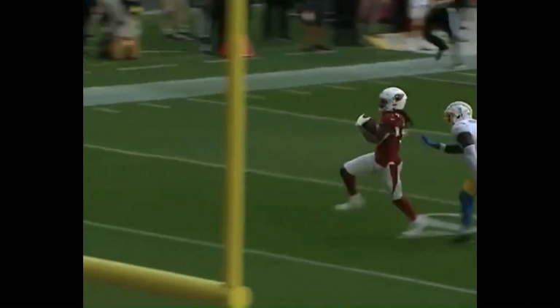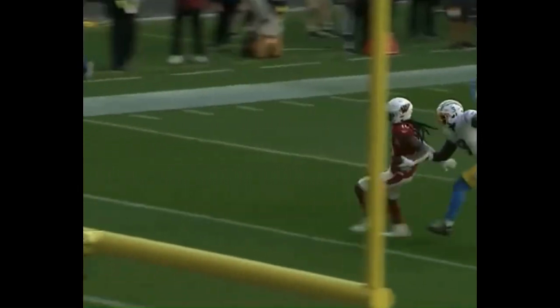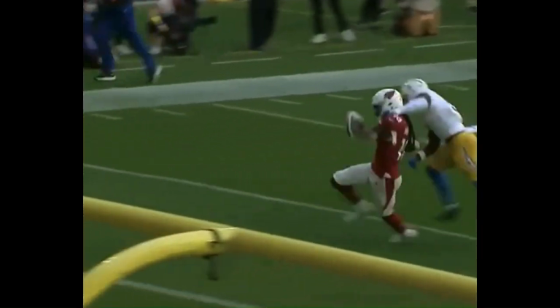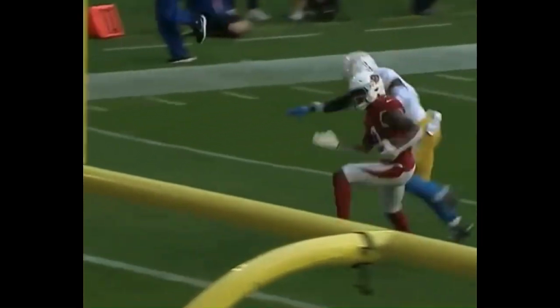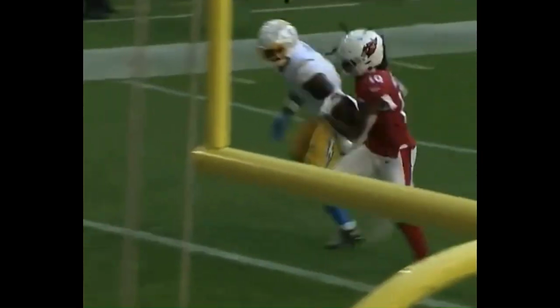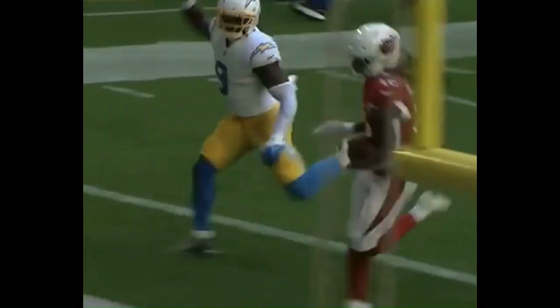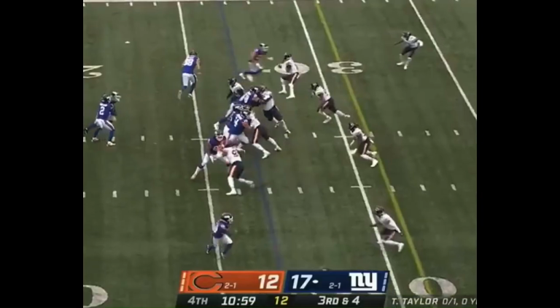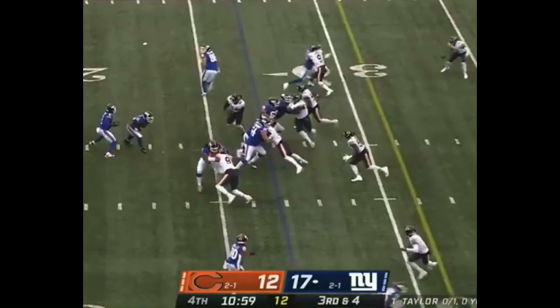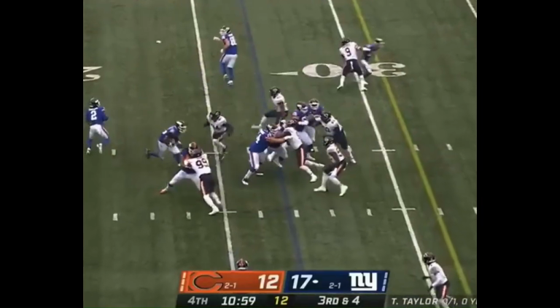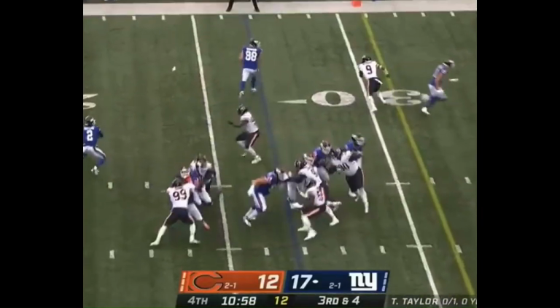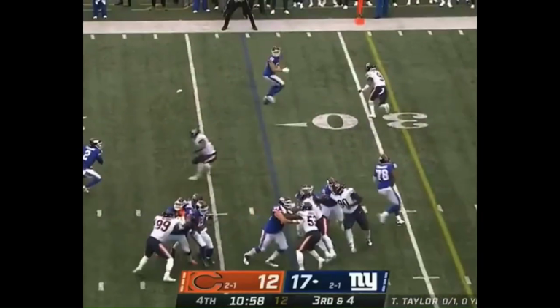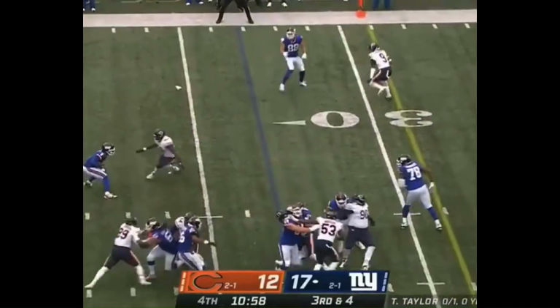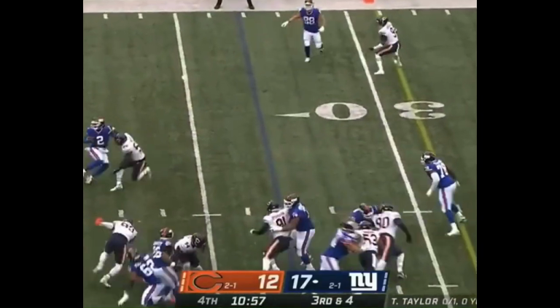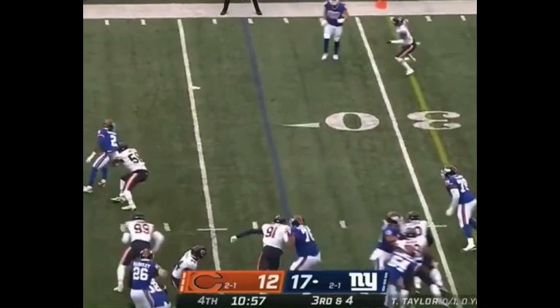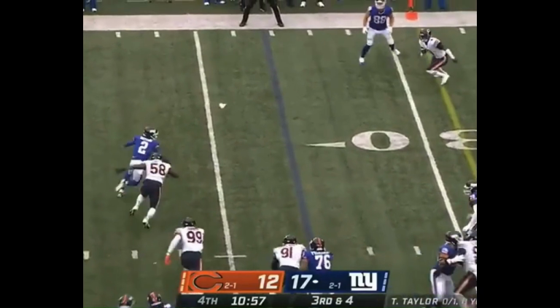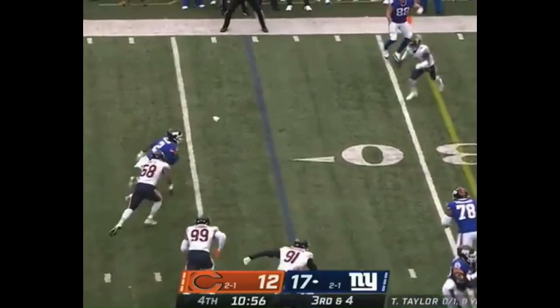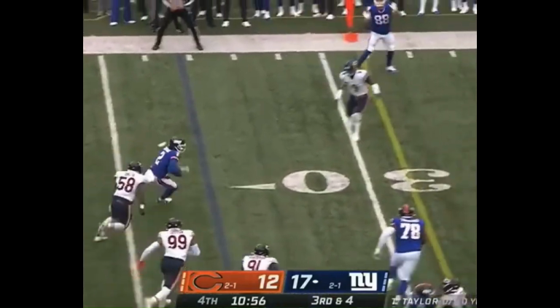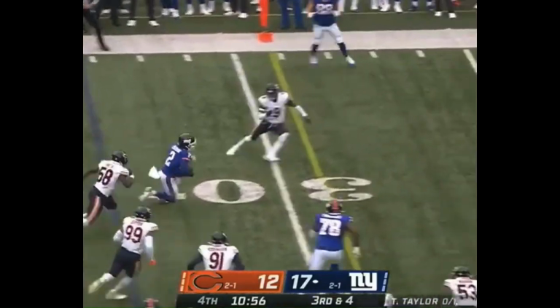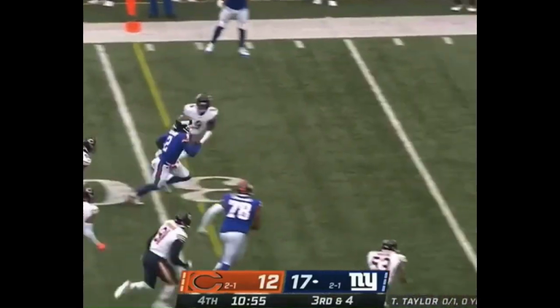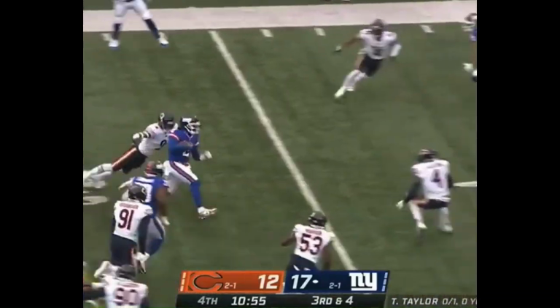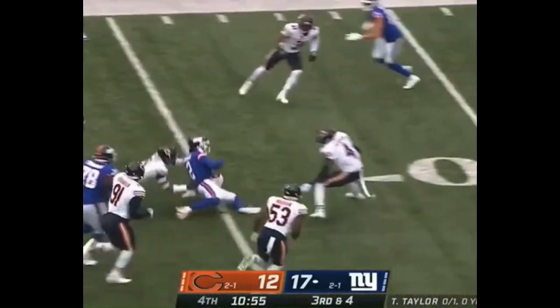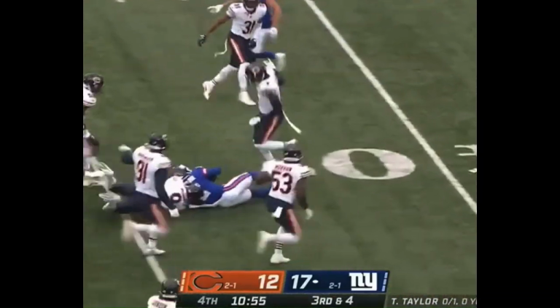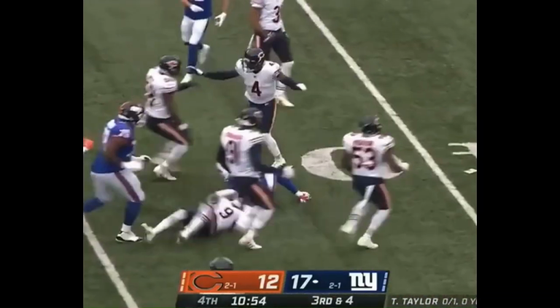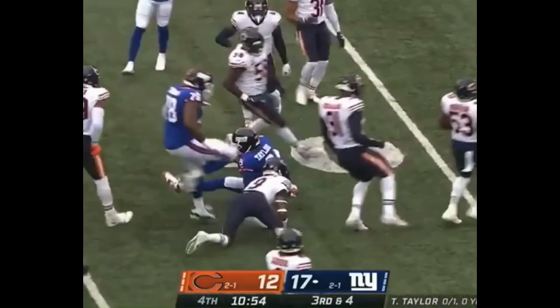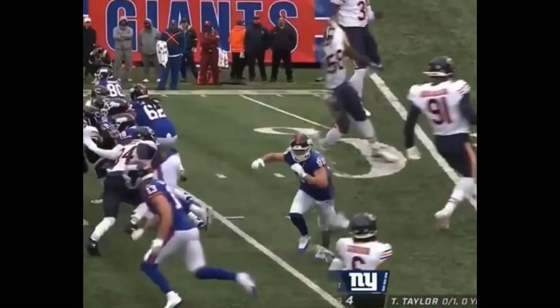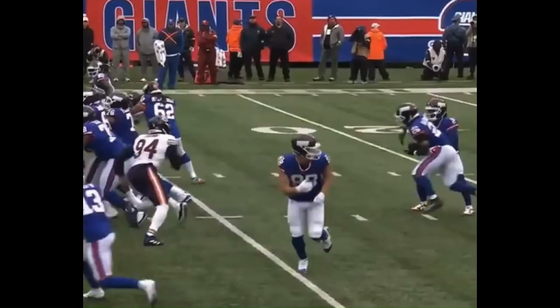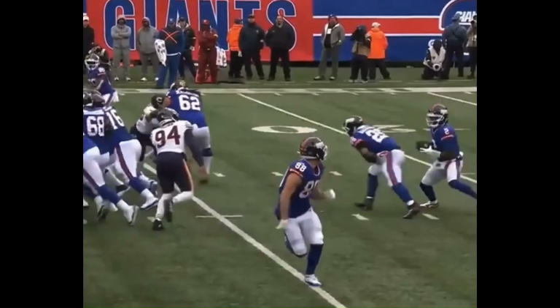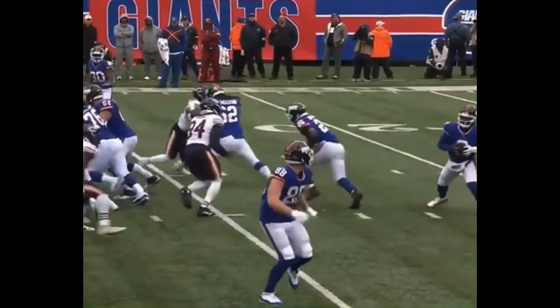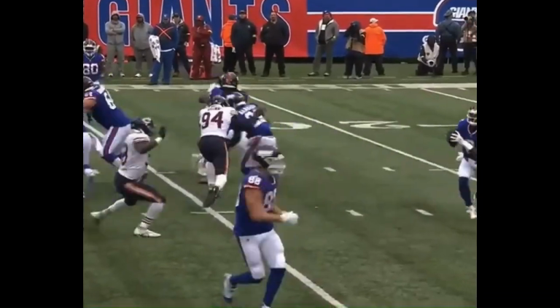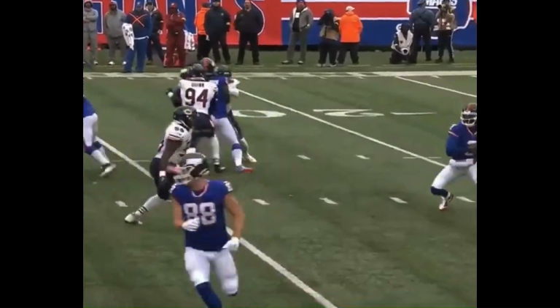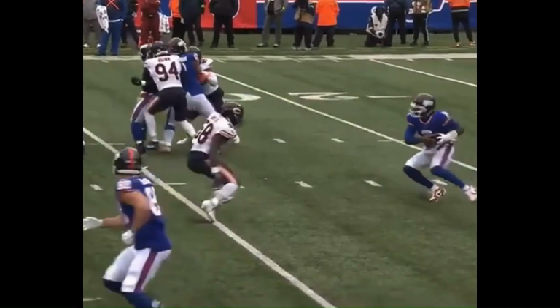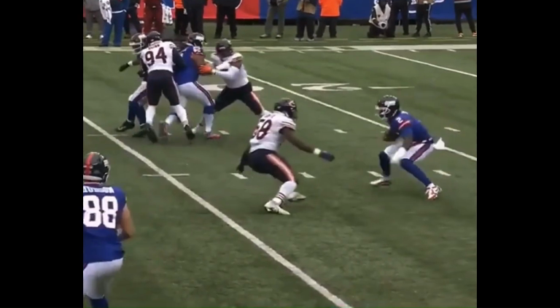No flag on the field. It's a high snap pulled down by Taylor. Got away from Smith and got a first down. Tyrod Taylor makes it happen.